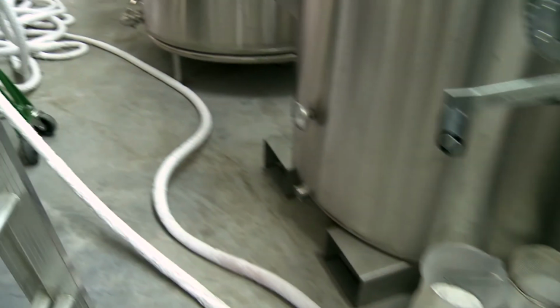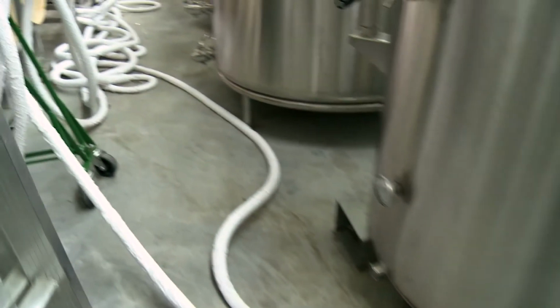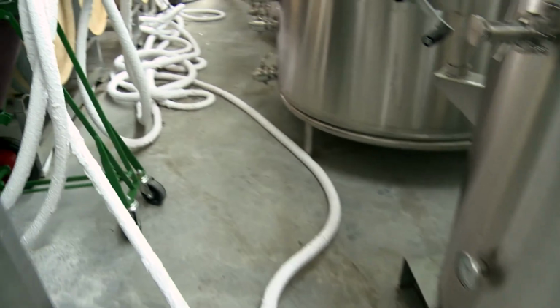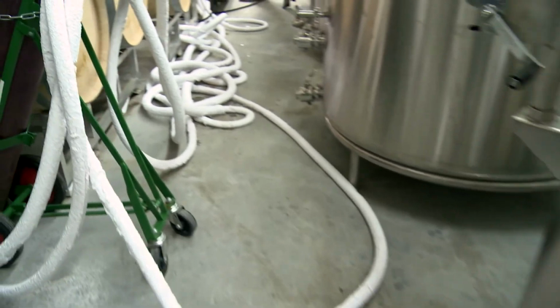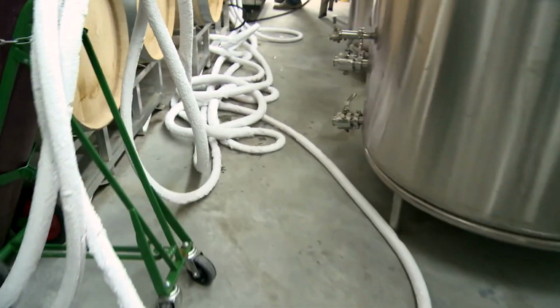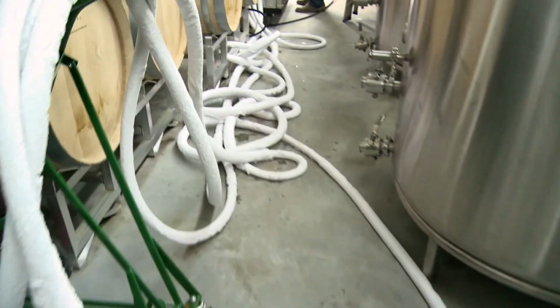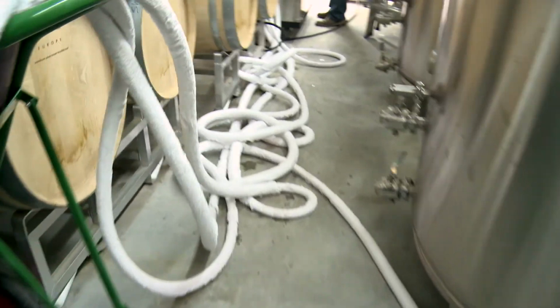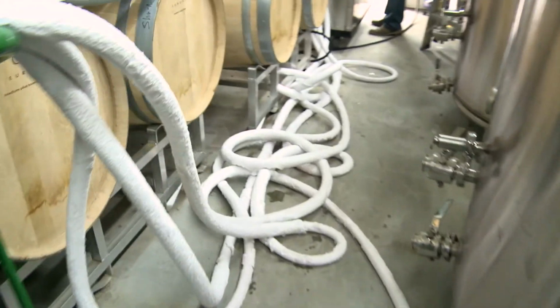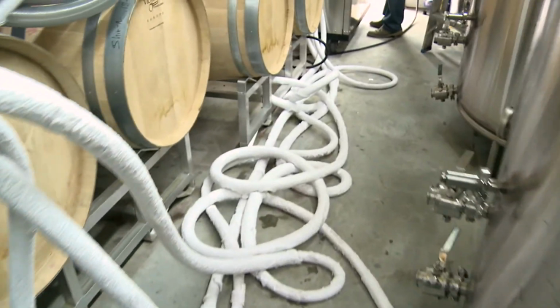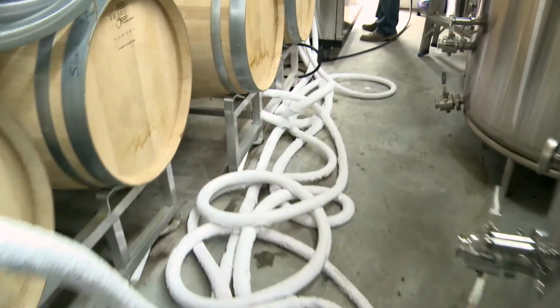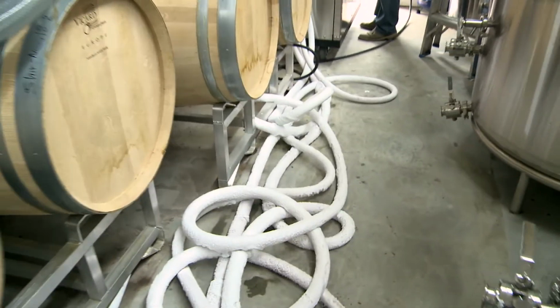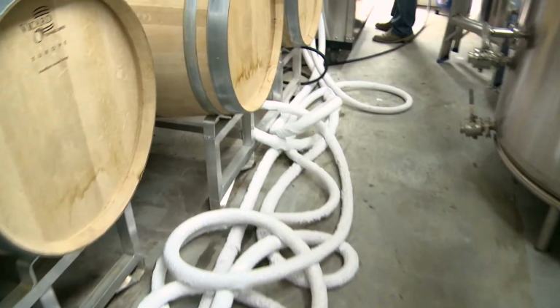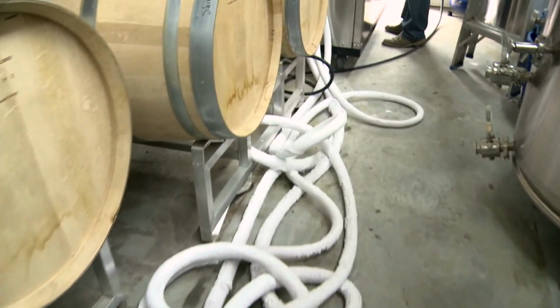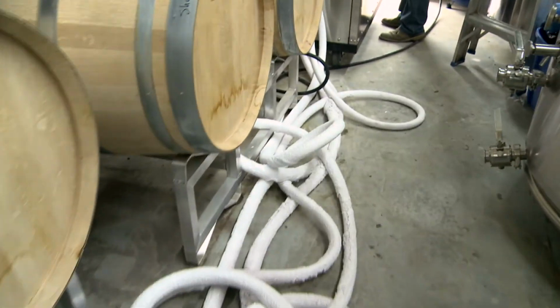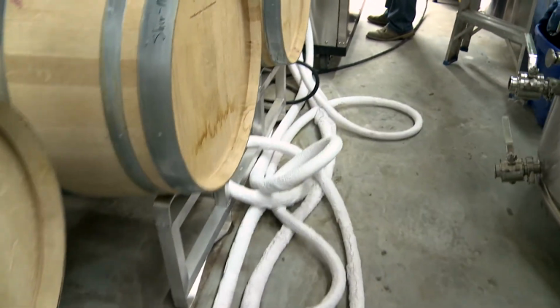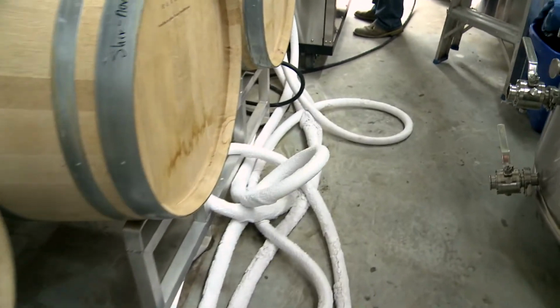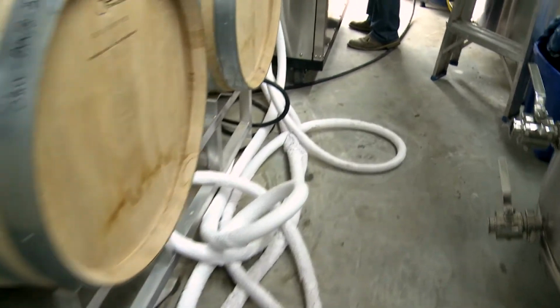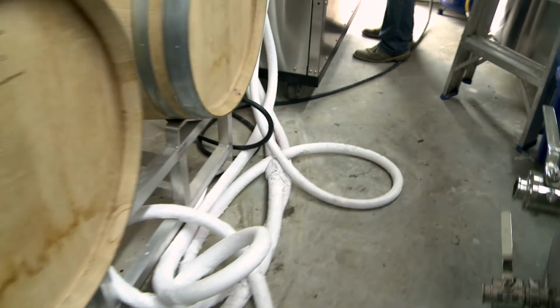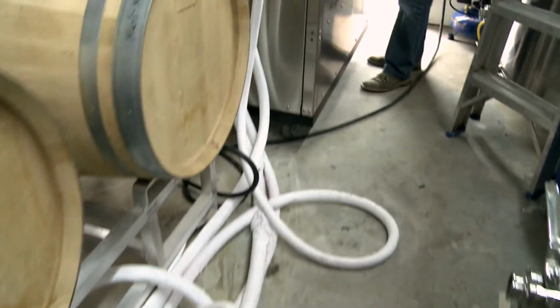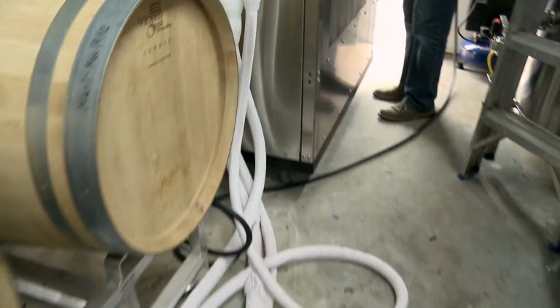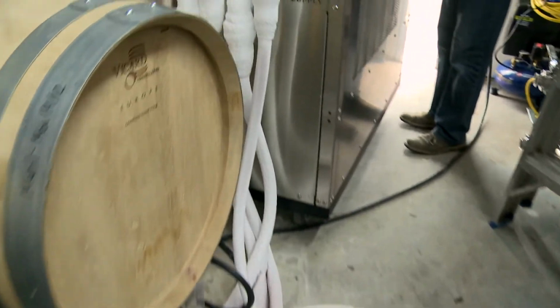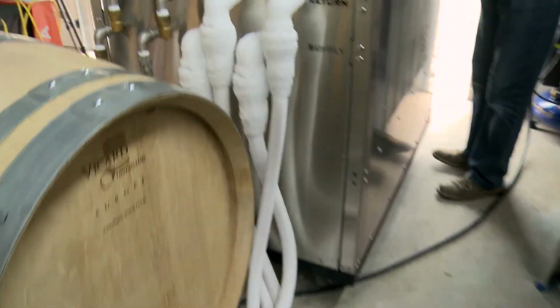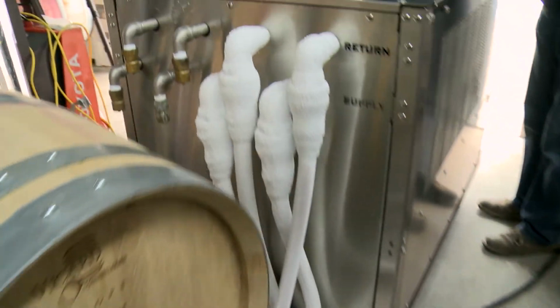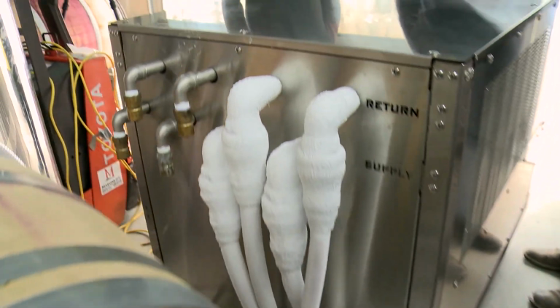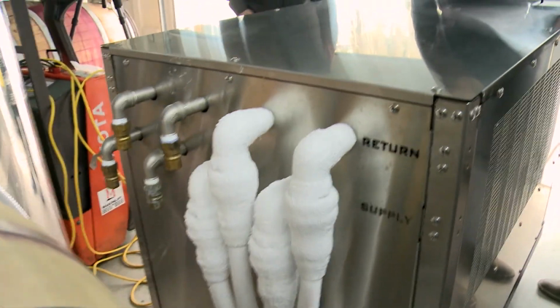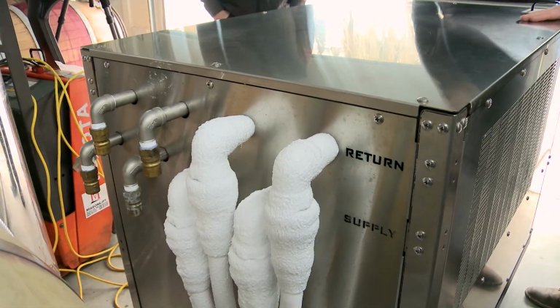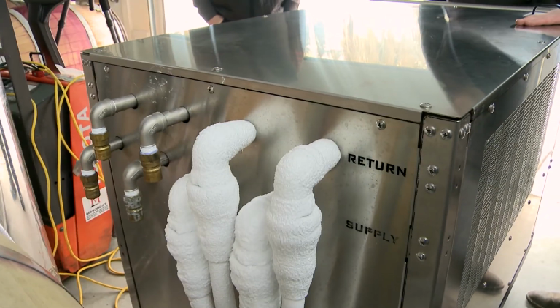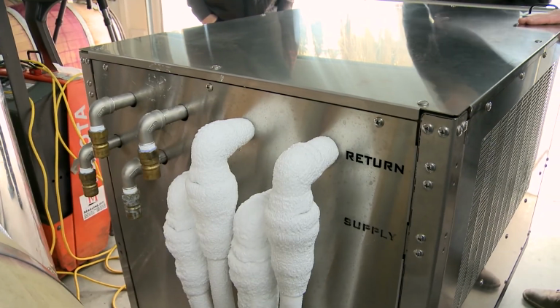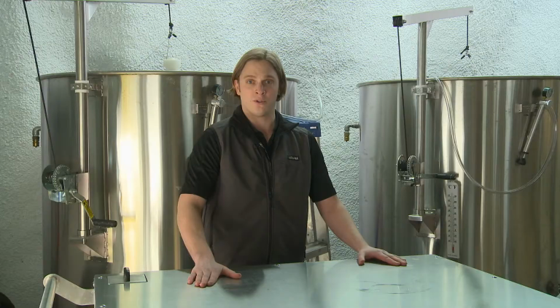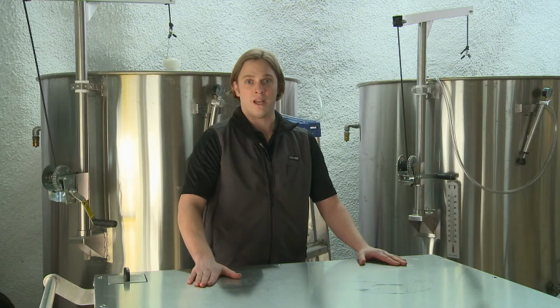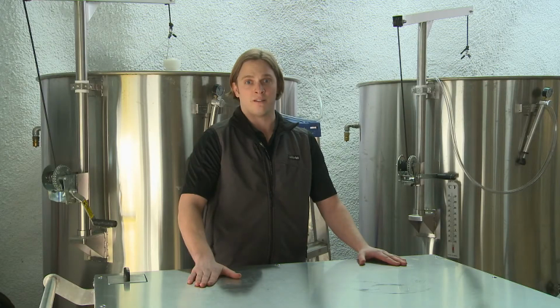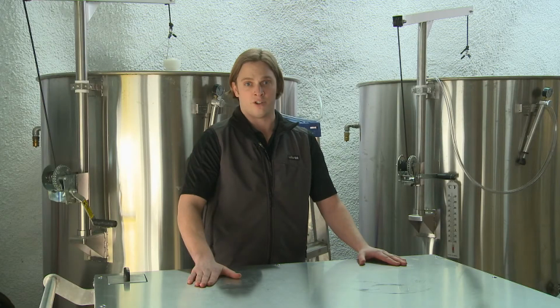All units sold will come with commissioning, which includes starting up the chiller, testing it for proper operation, mixing the glycol in the reservoir, and training the end user on its use, maintenance, and functions.